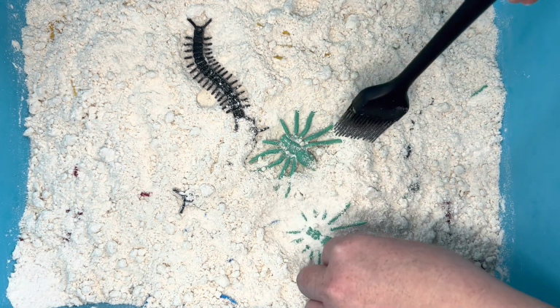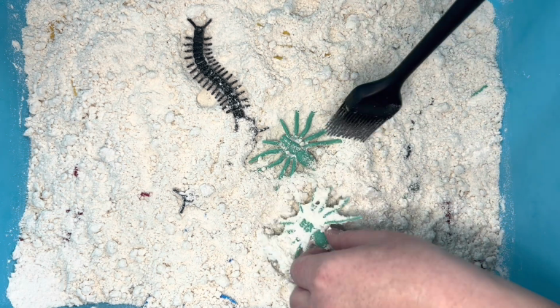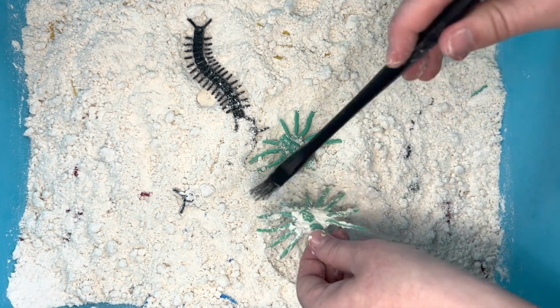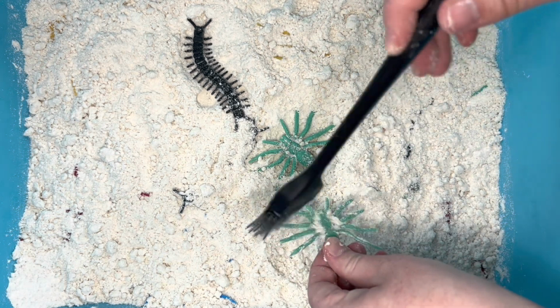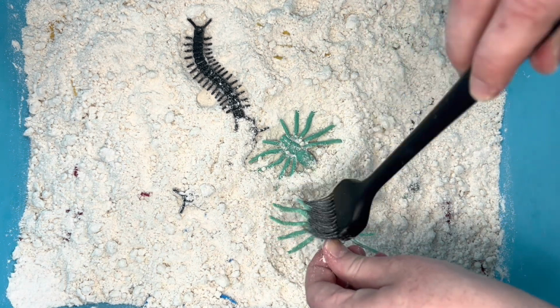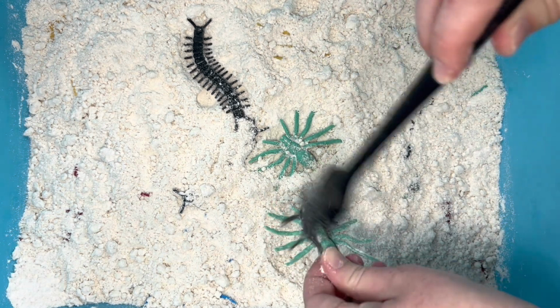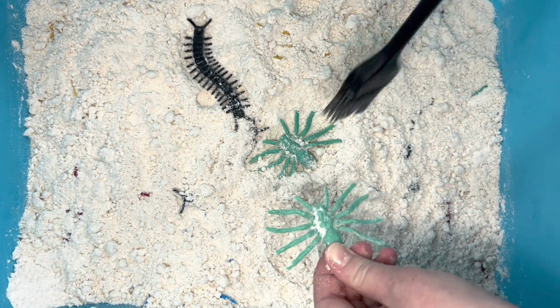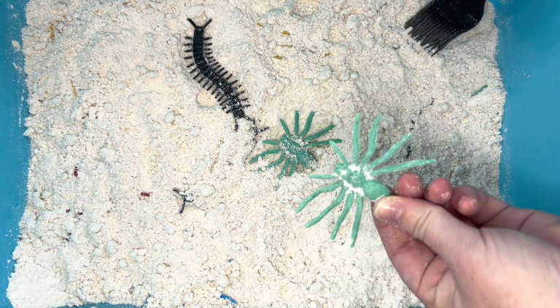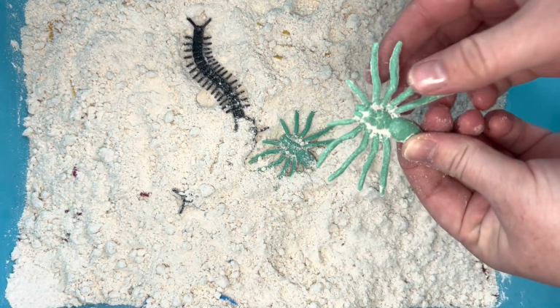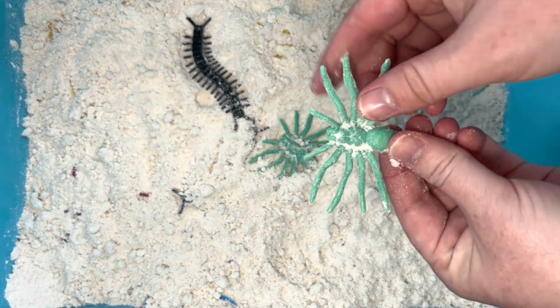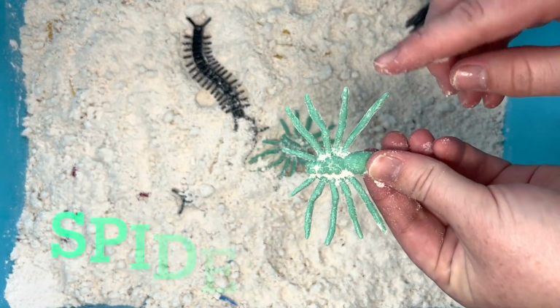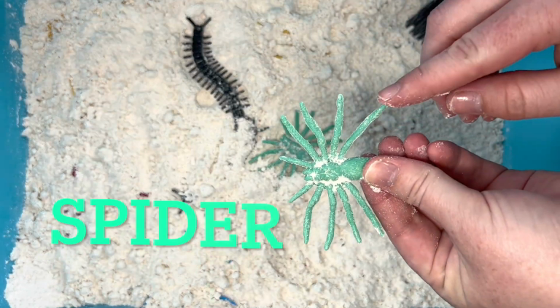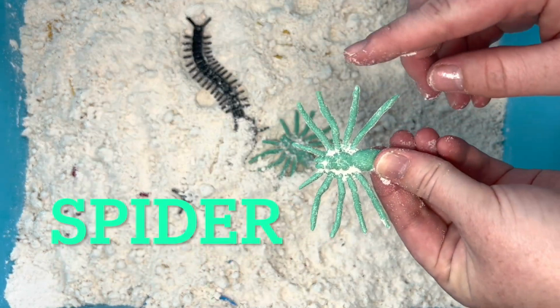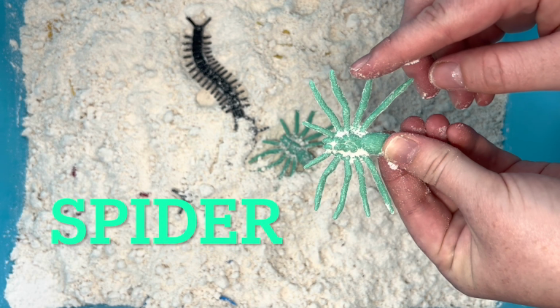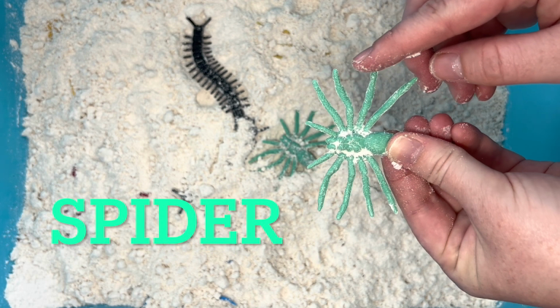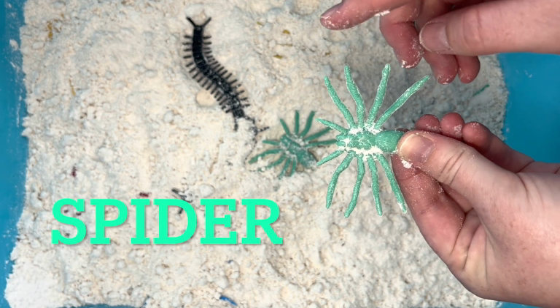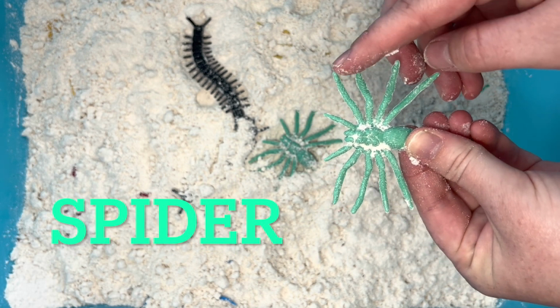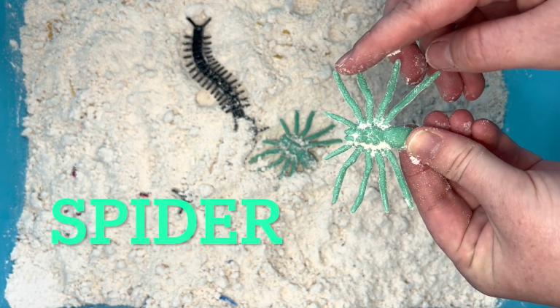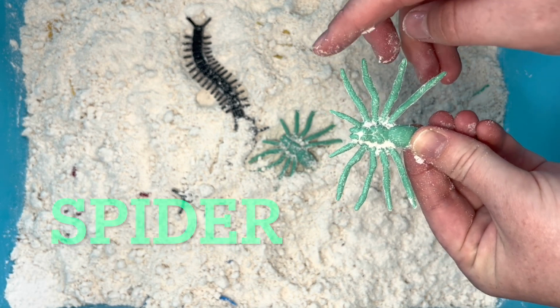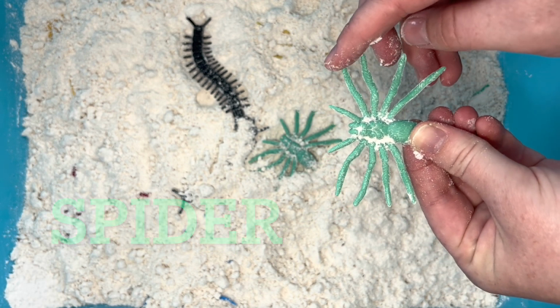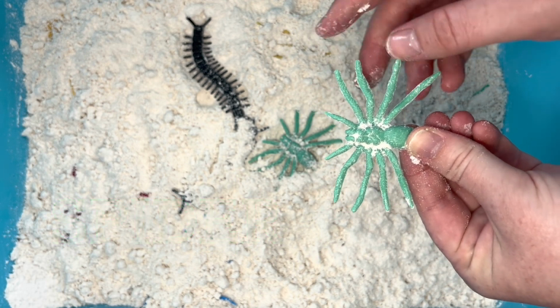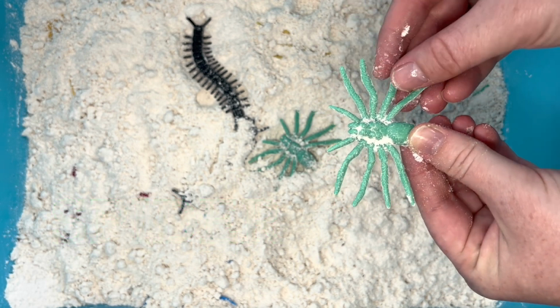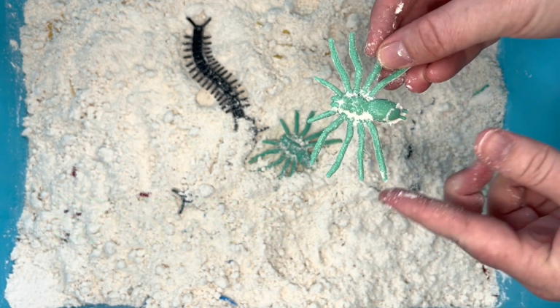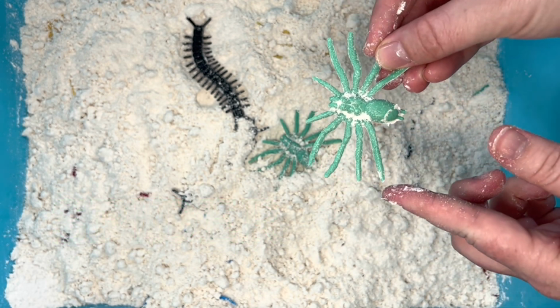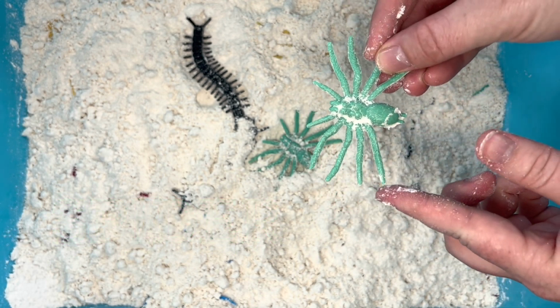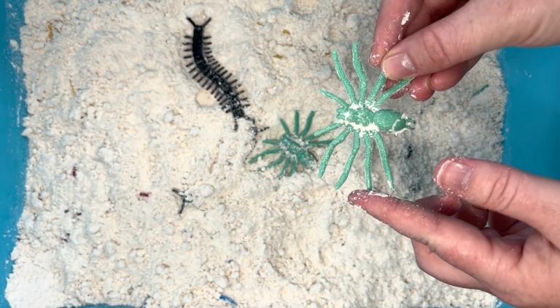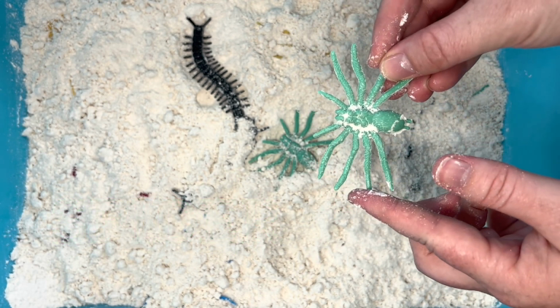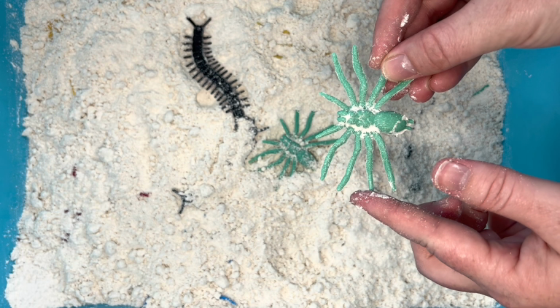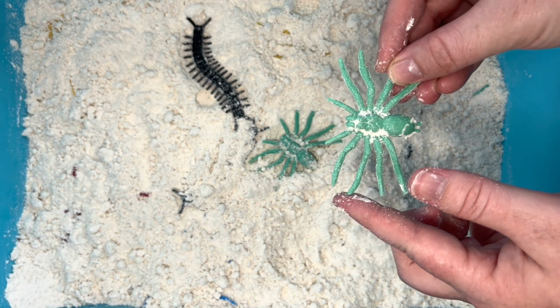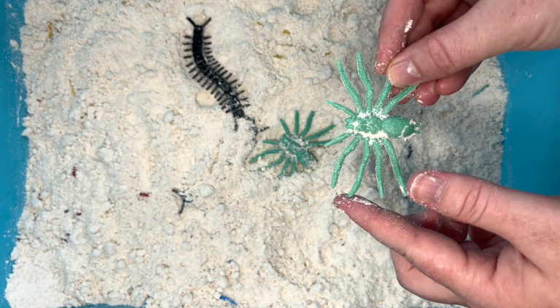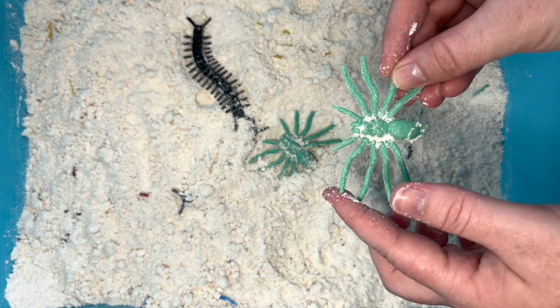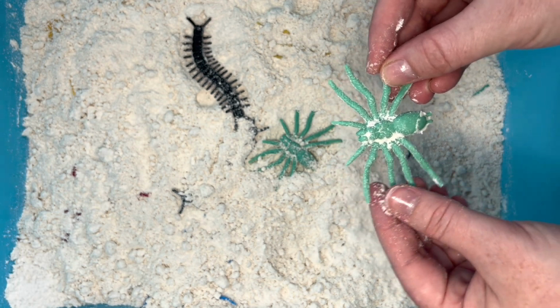It's another spider. Help me count its legs: one, two, three, four, five, six, seven, eight.